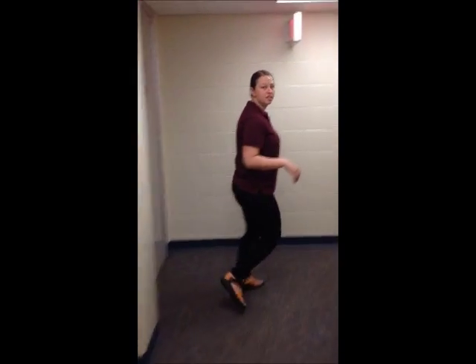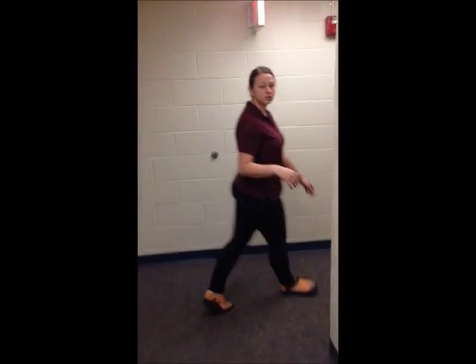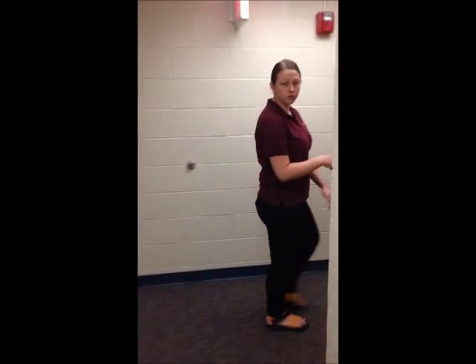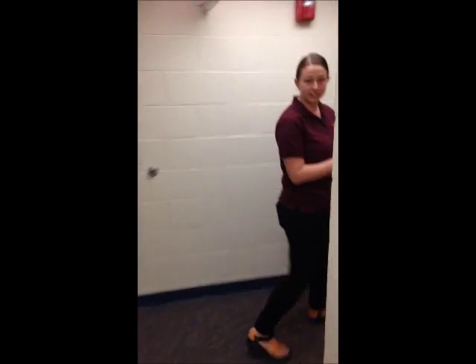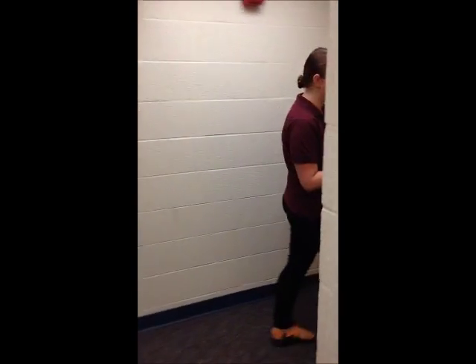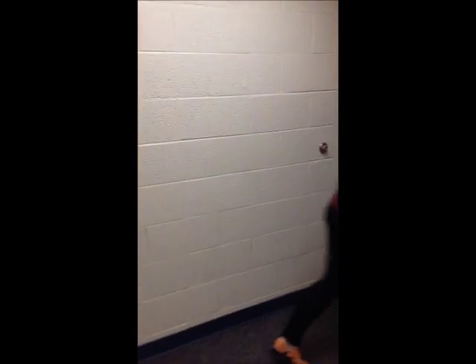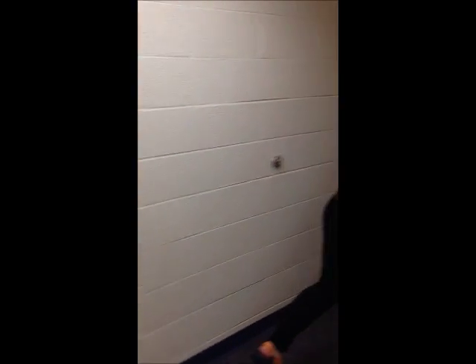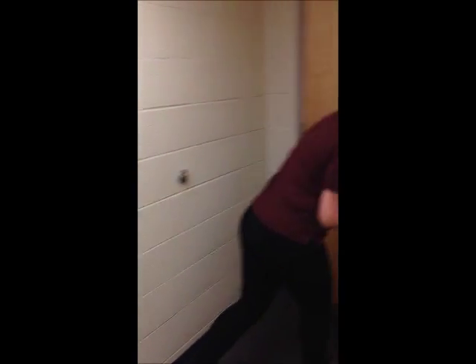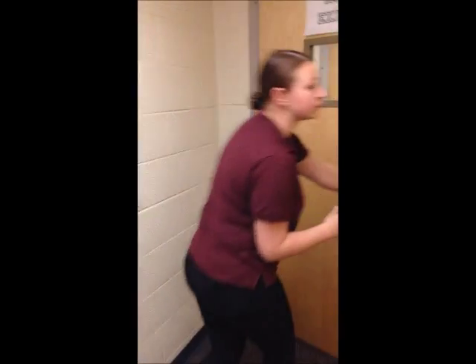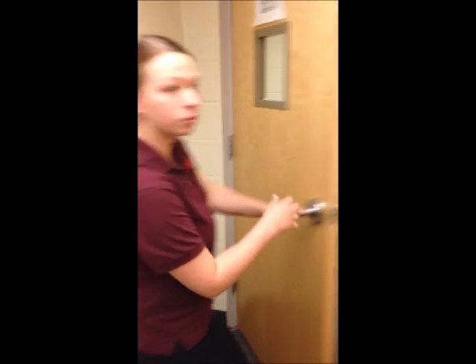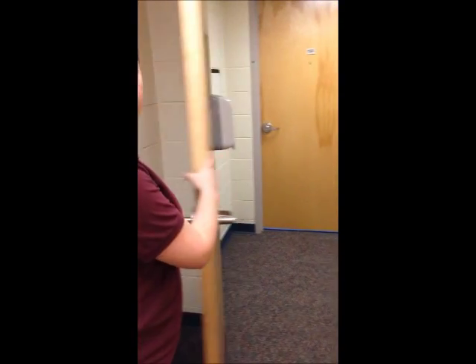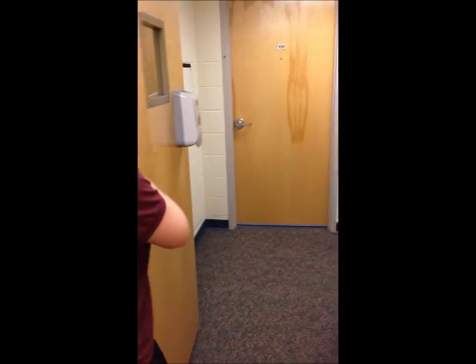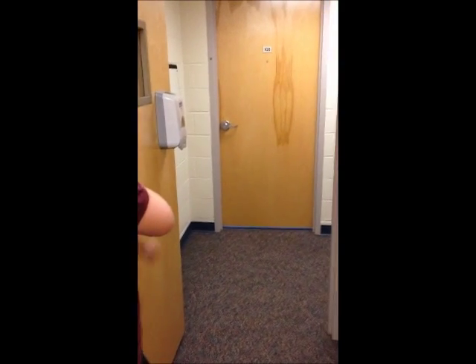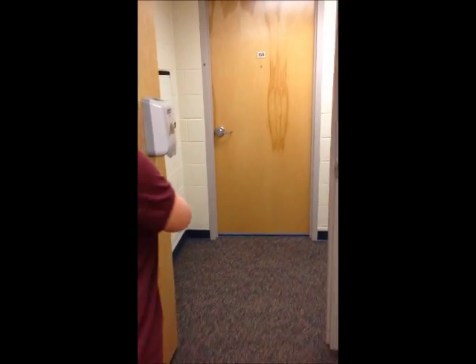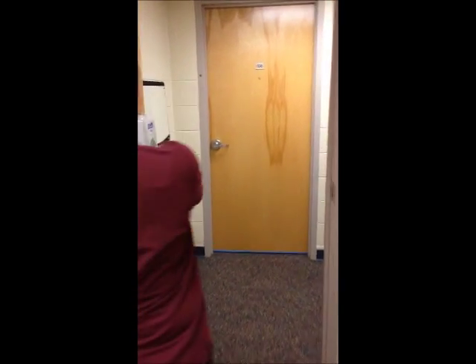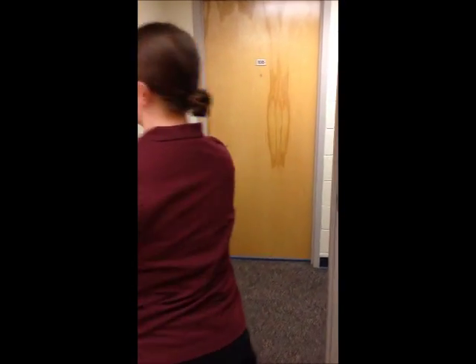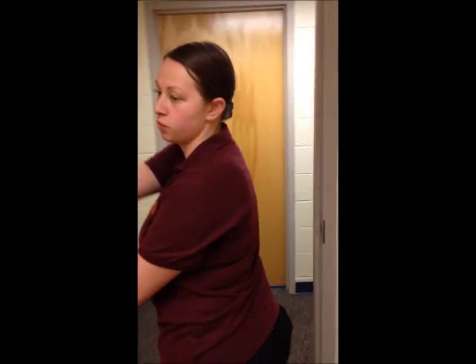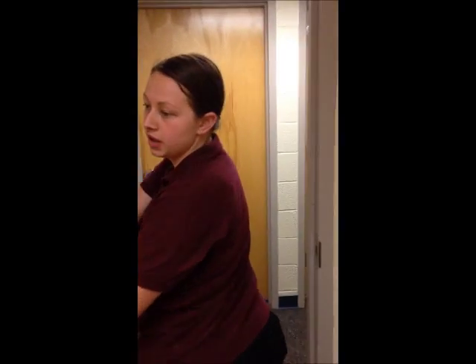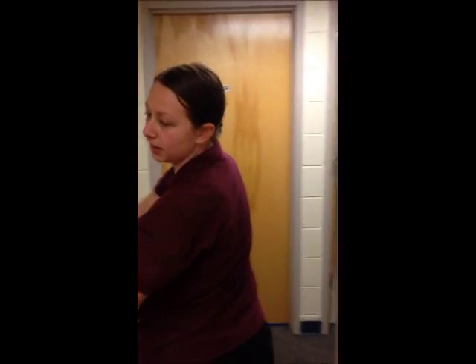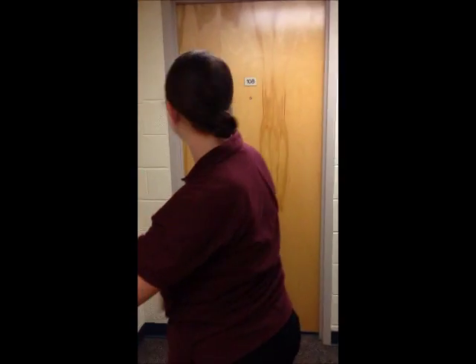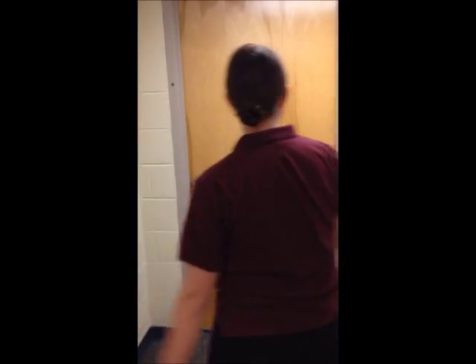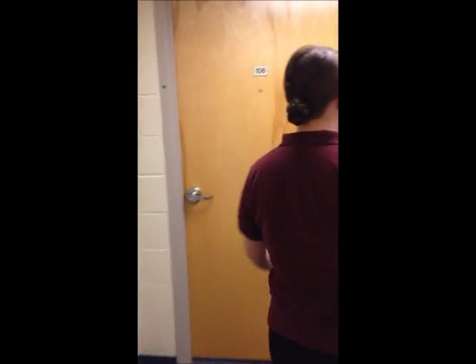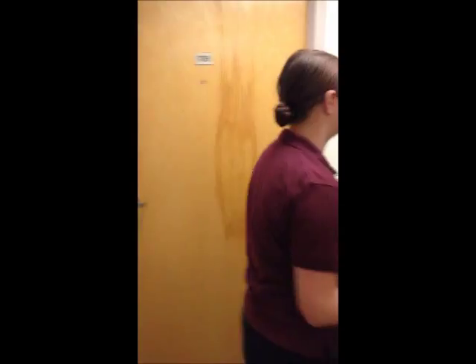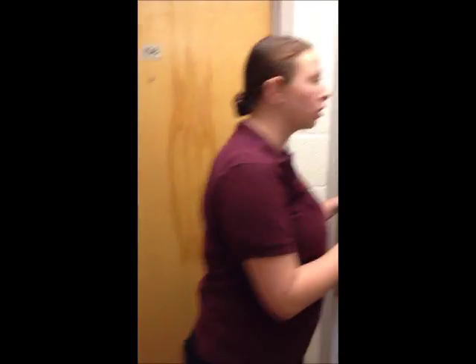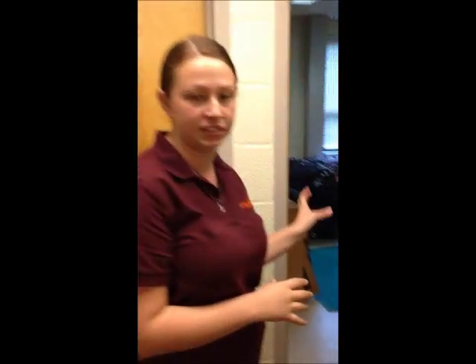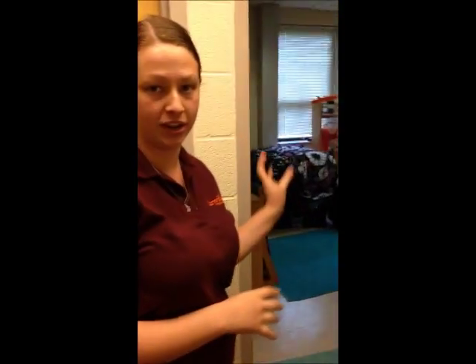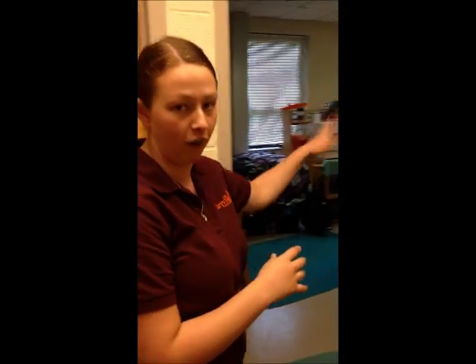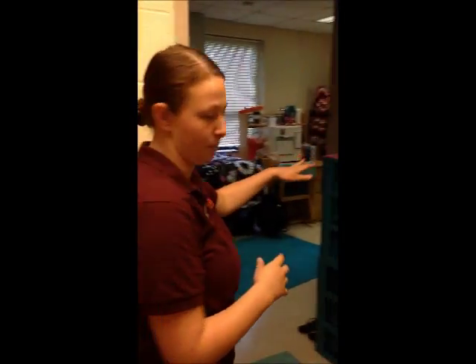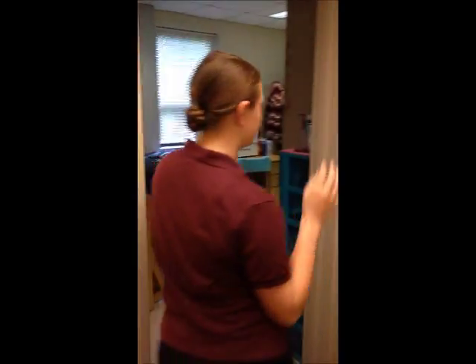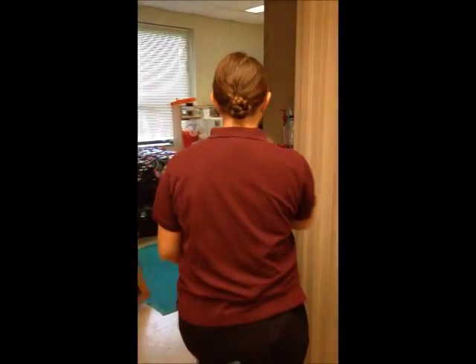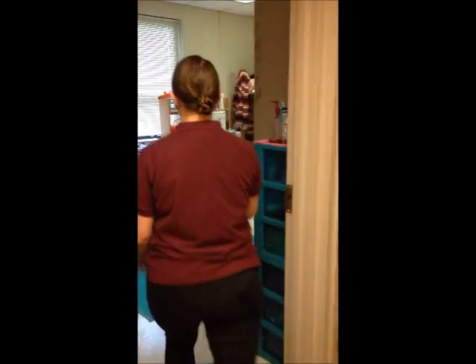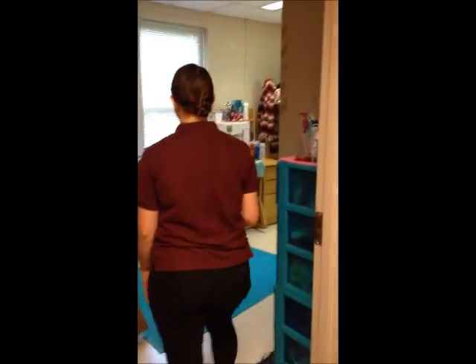The first floor is slightly different than the other floors. The only difference you're going to see in this room from a room that you would be living in as a freshman is that the door would be situated right in the middle. So we'll come on in this way.